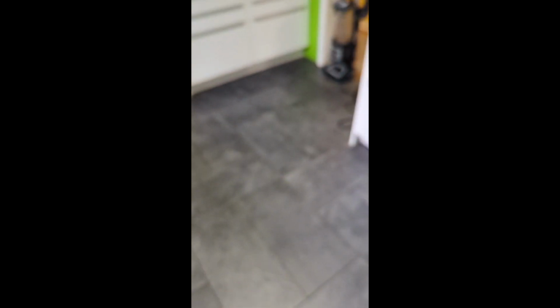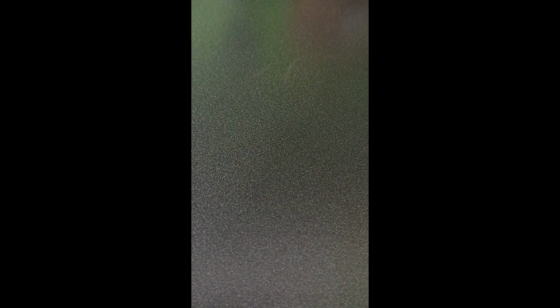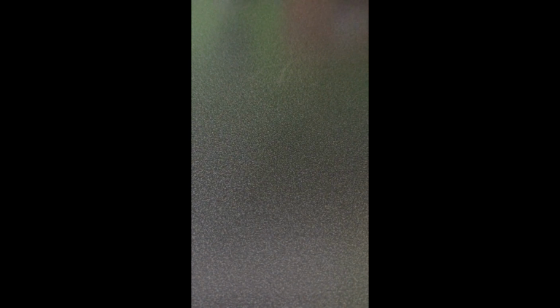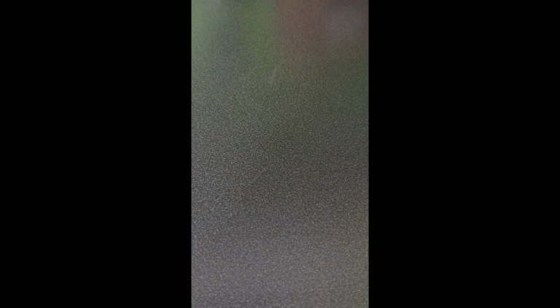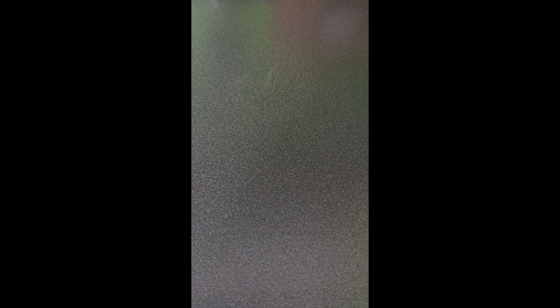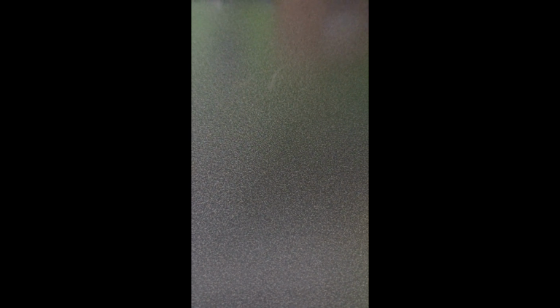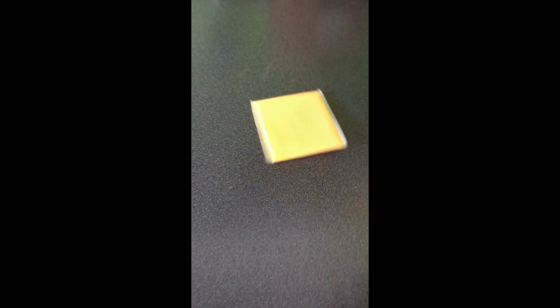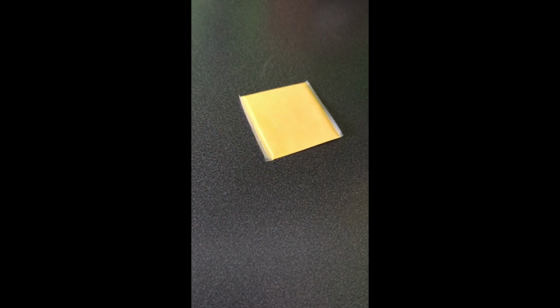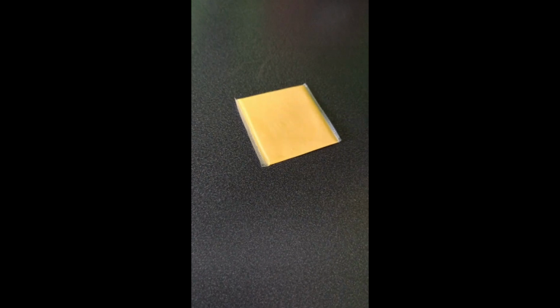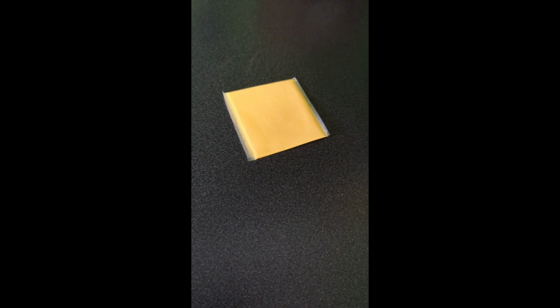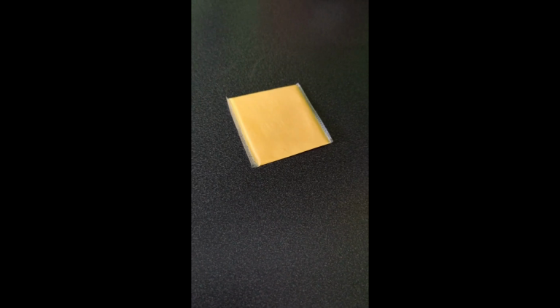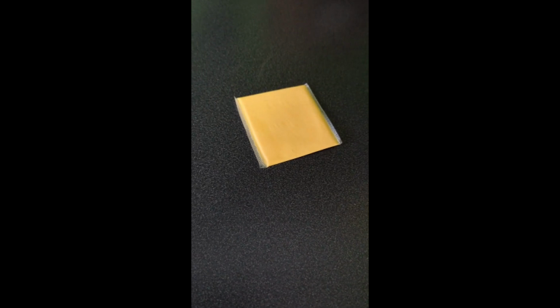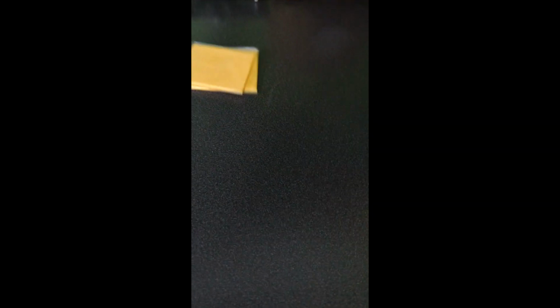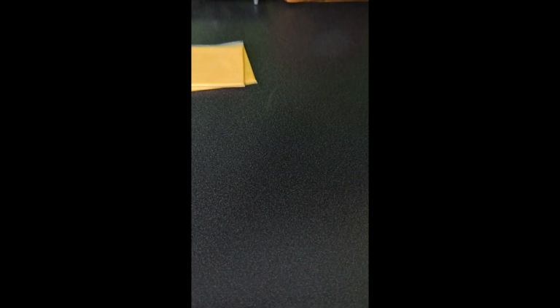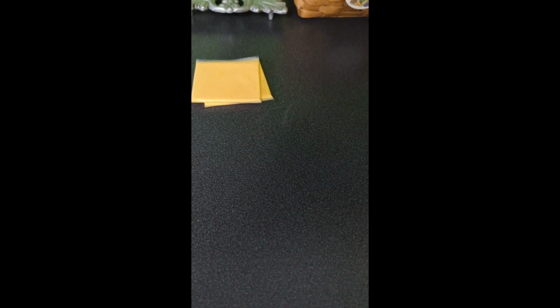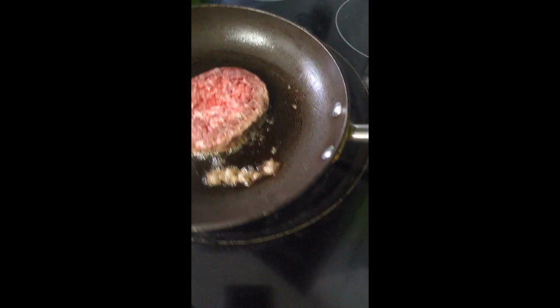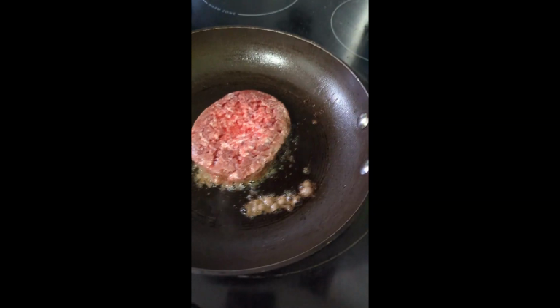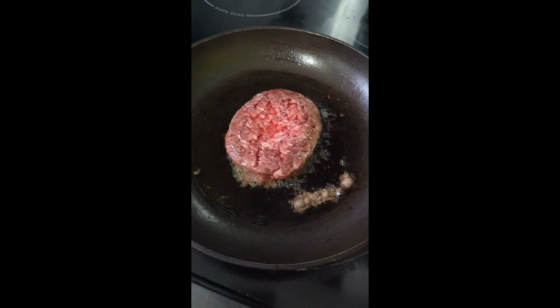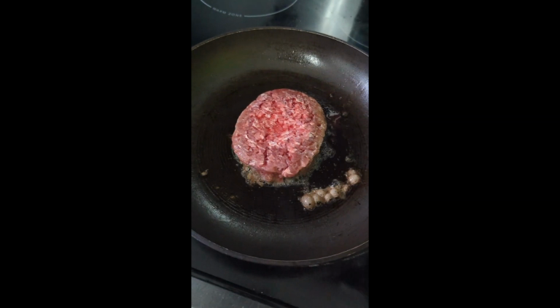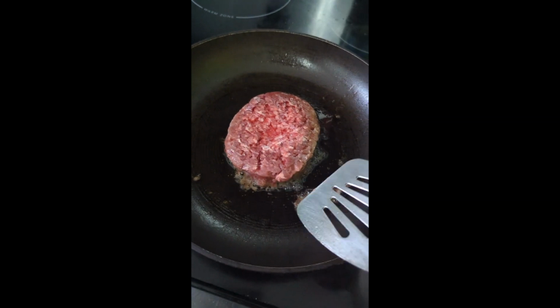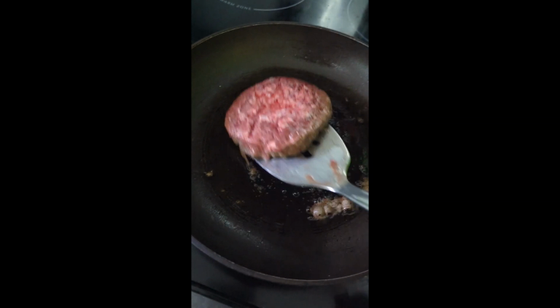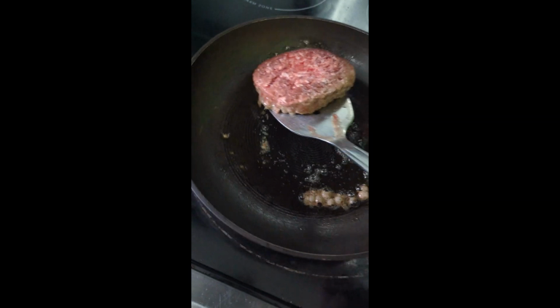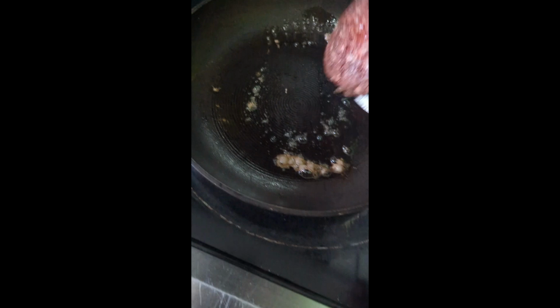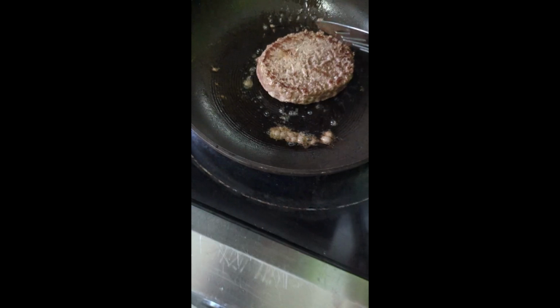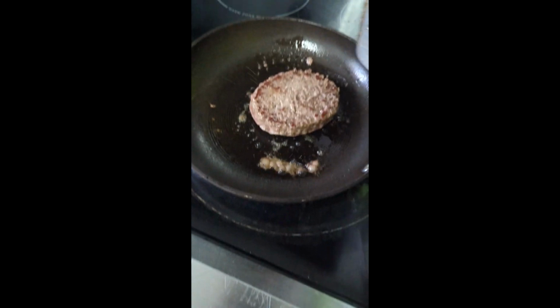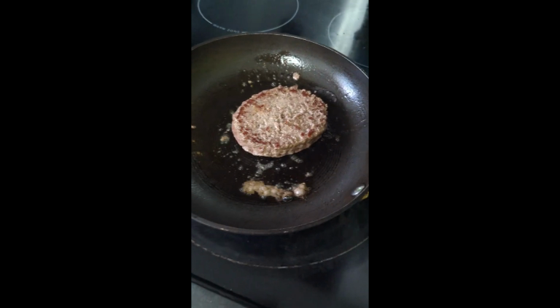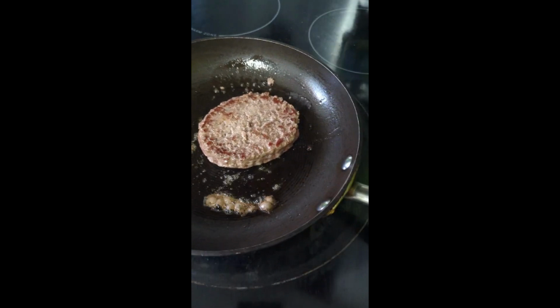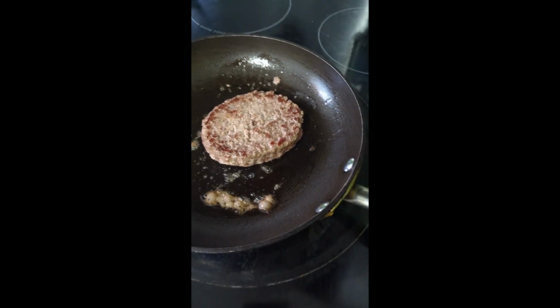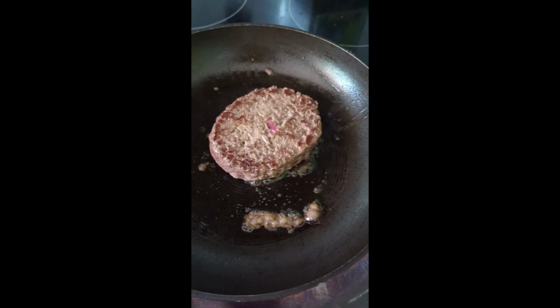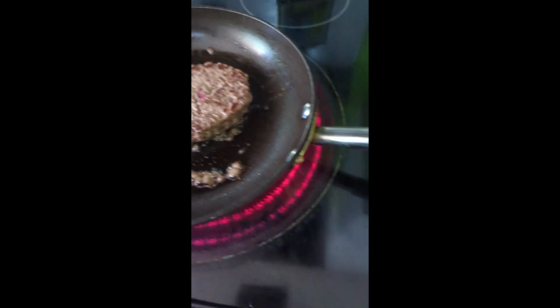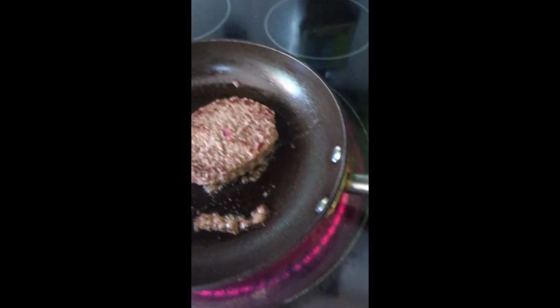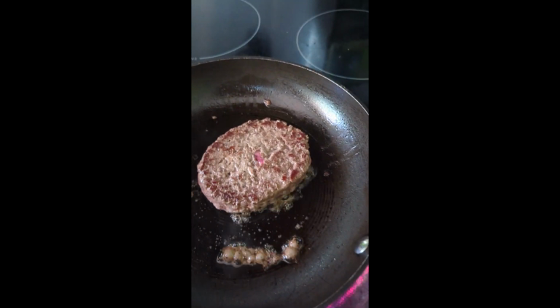You're going to want to grab your cheese right now. This is the most important step. After you flip it, you're going to want to put your cheese on.